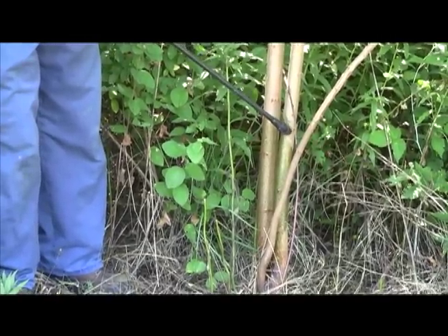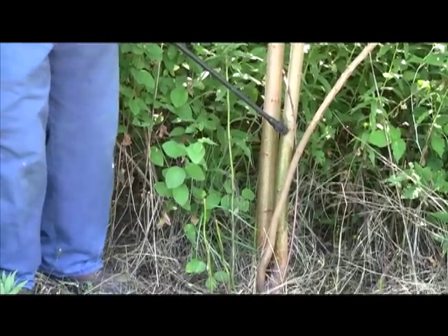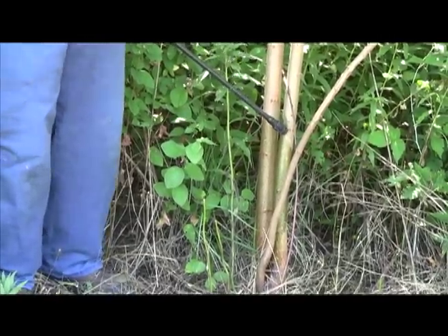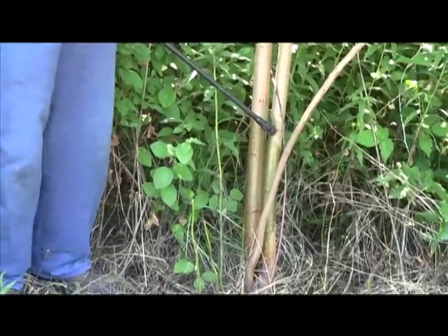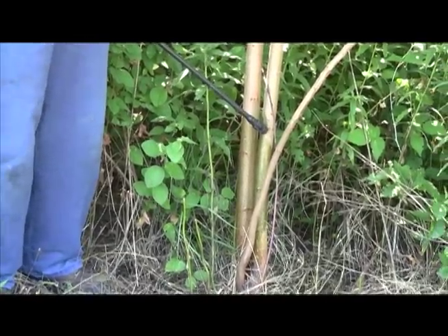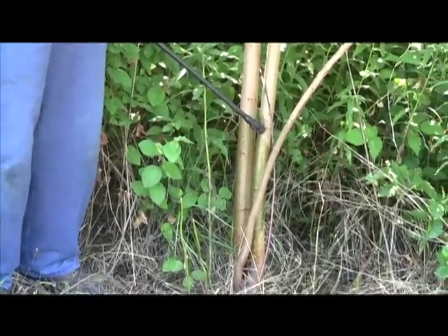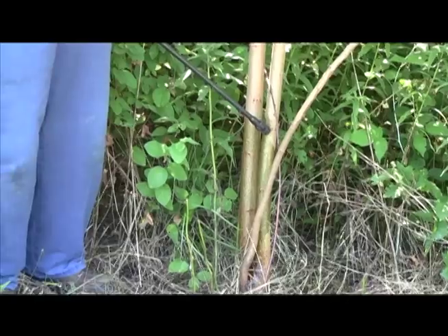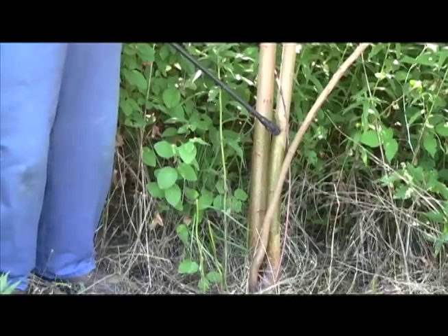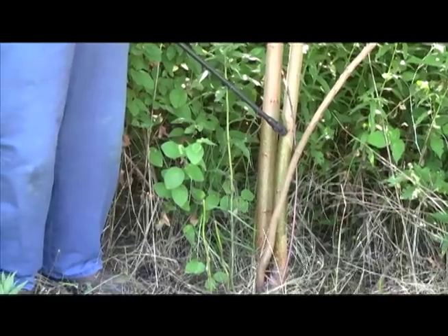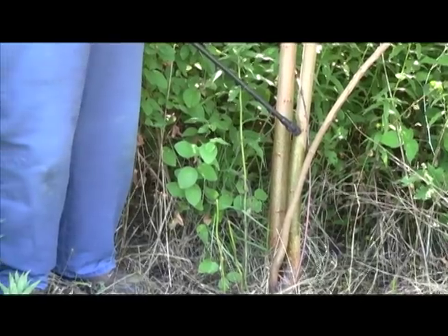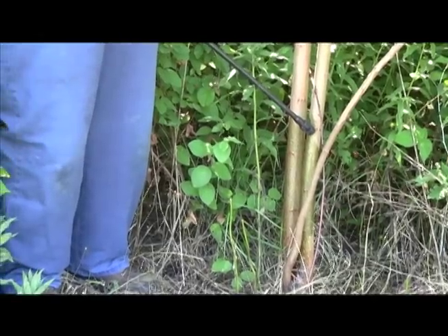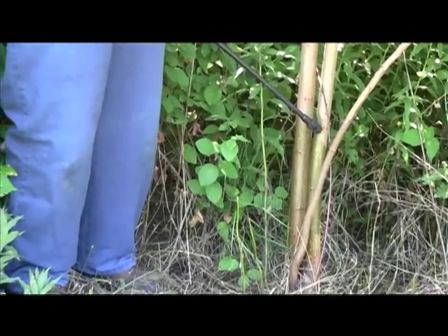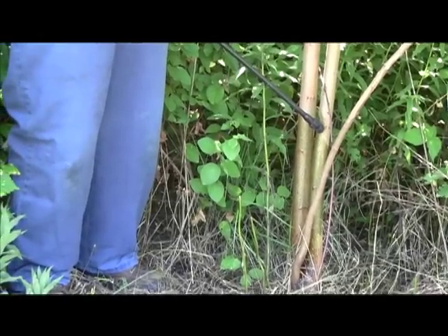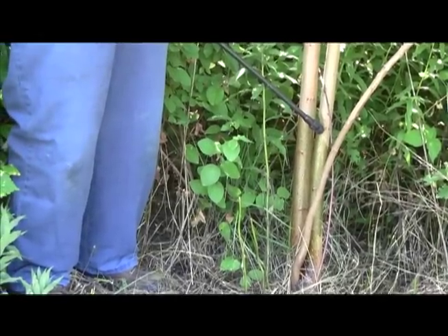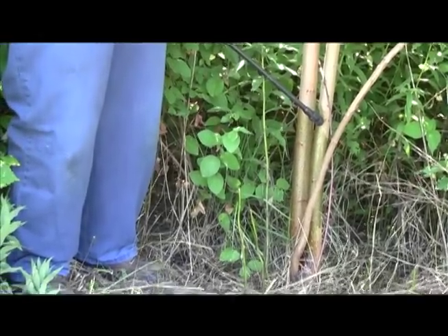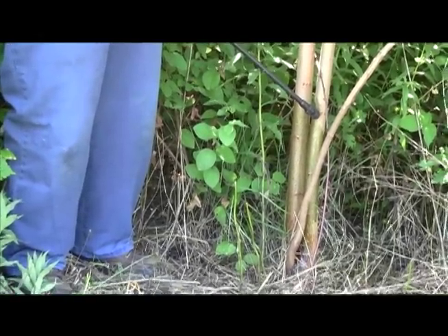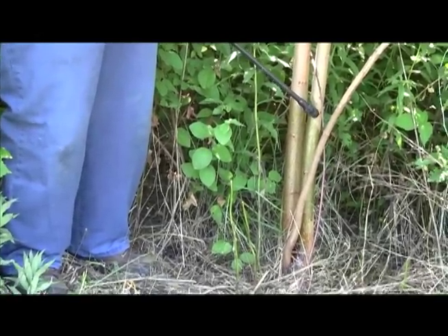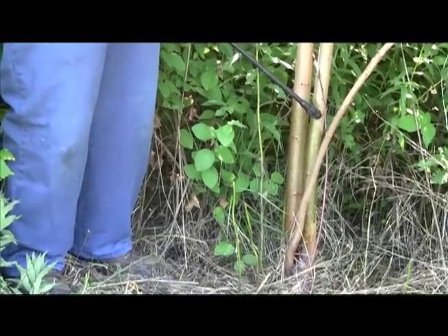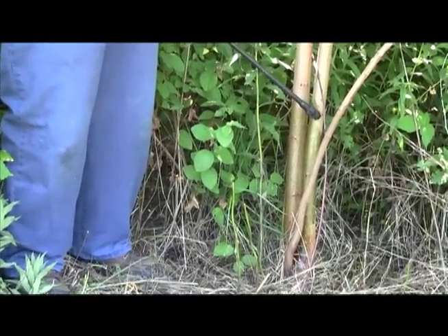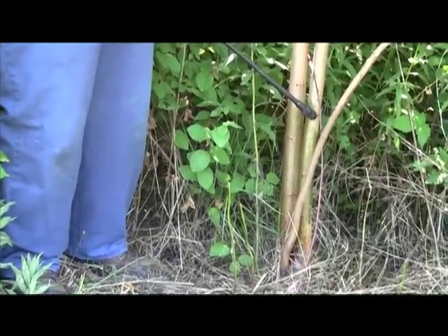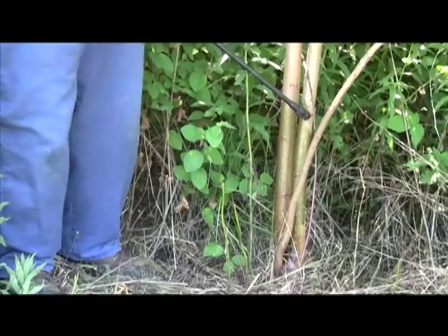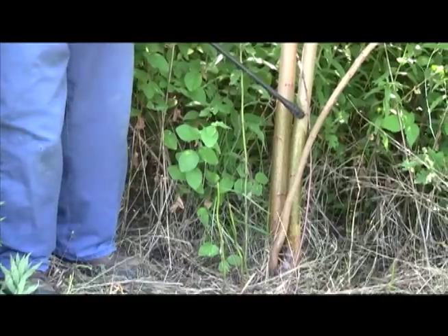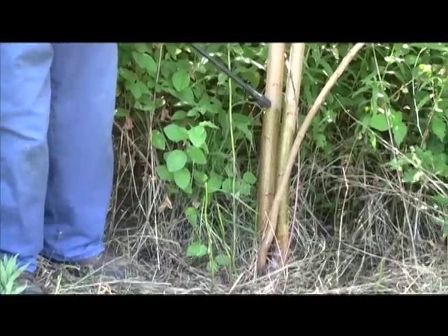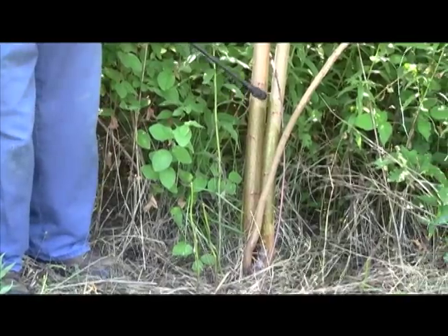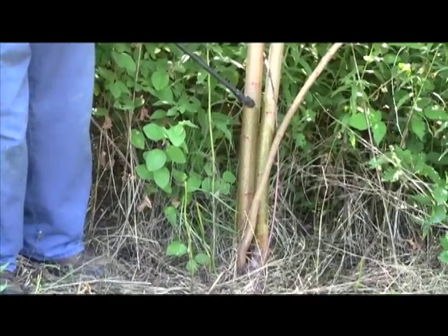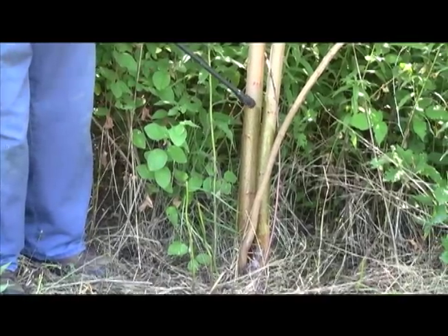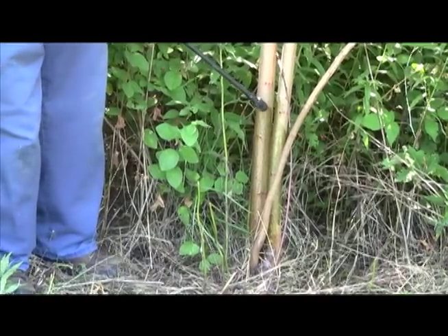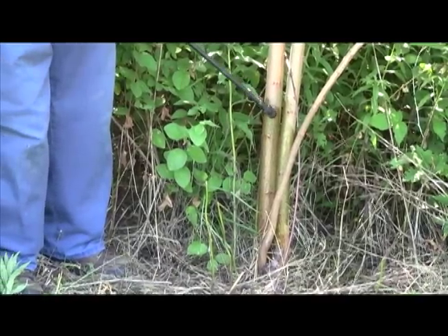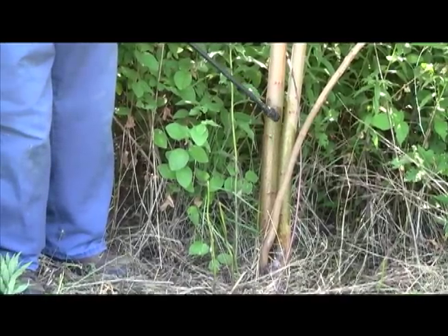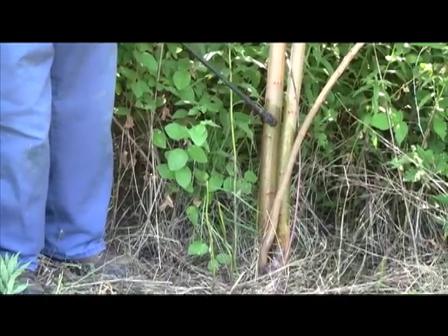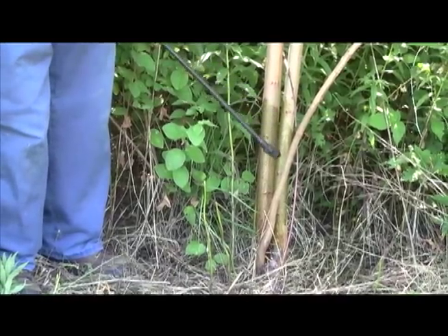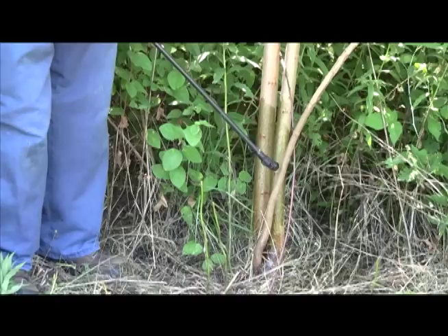The idea of this application method is that it is targeted. You're applying it just to the tree species you're interested in controlling, and you're not getting any oil on the ground, or you're minimizing the amount.